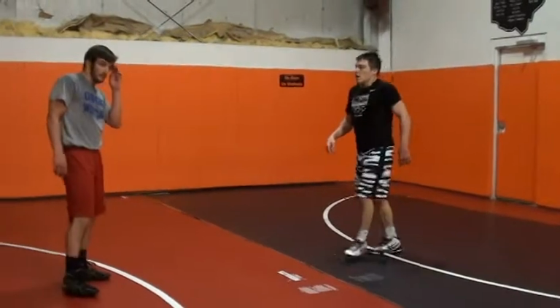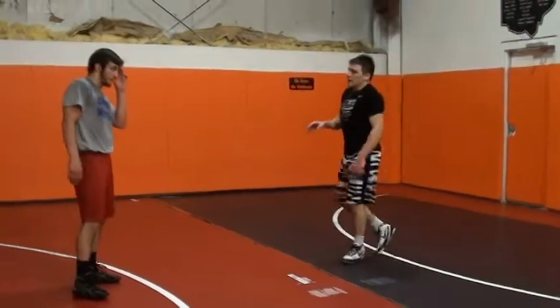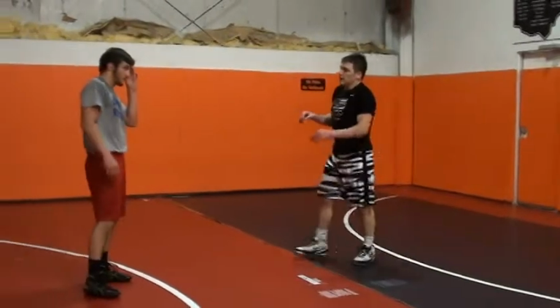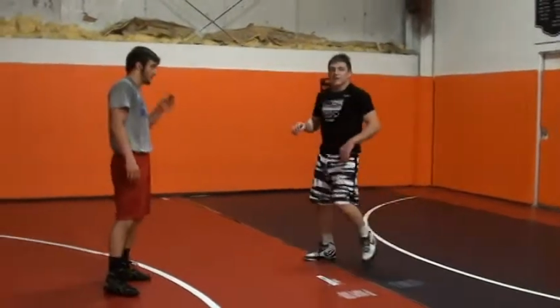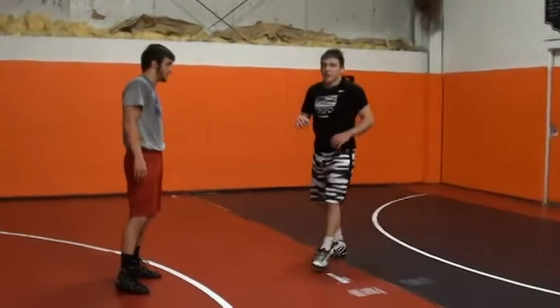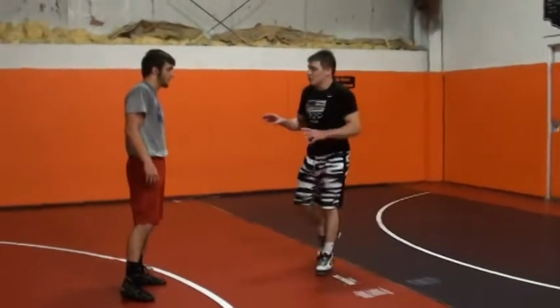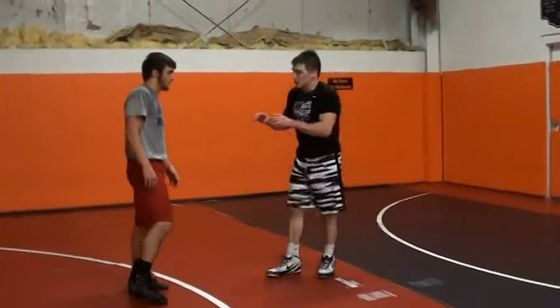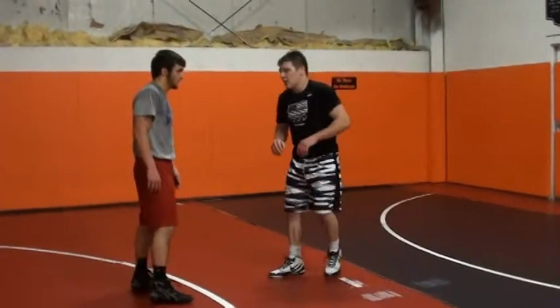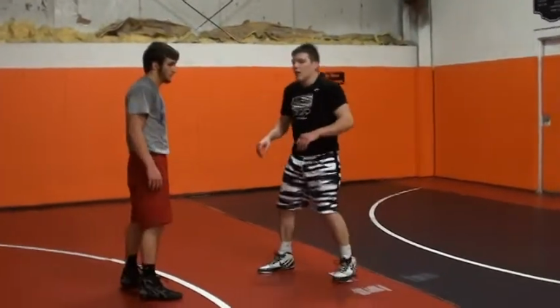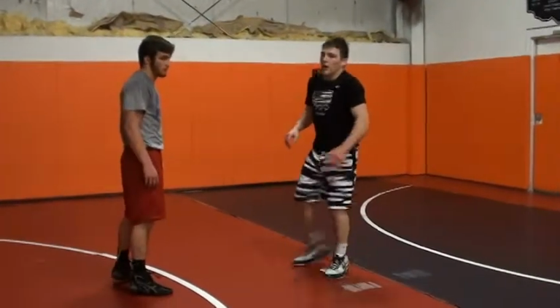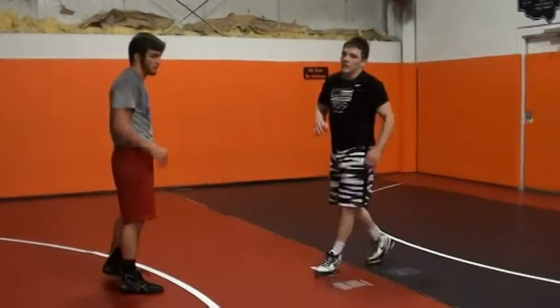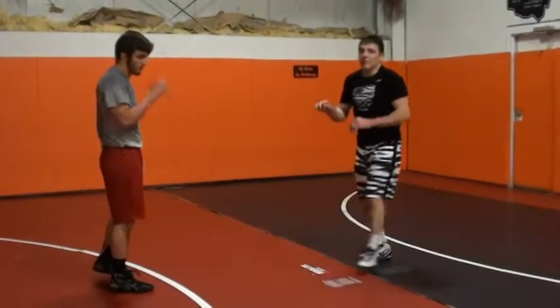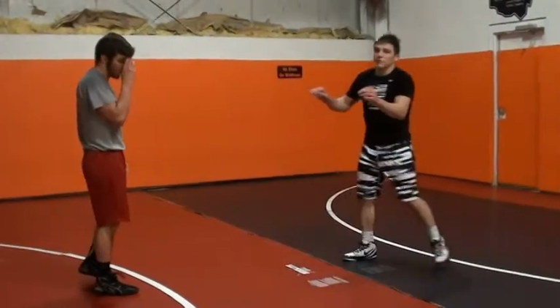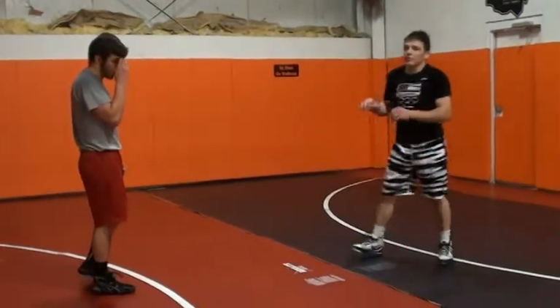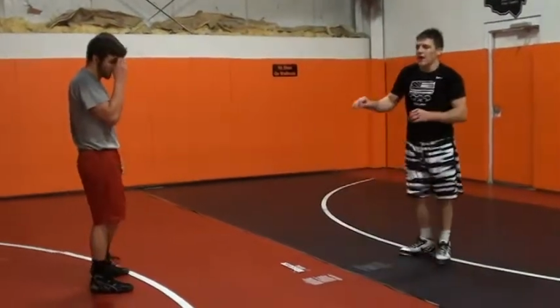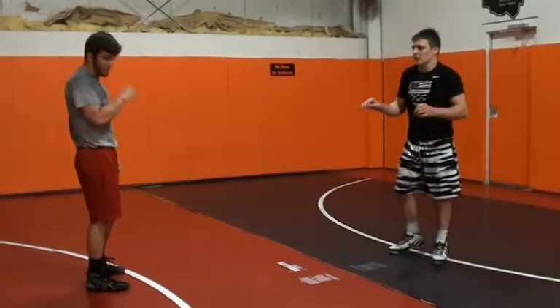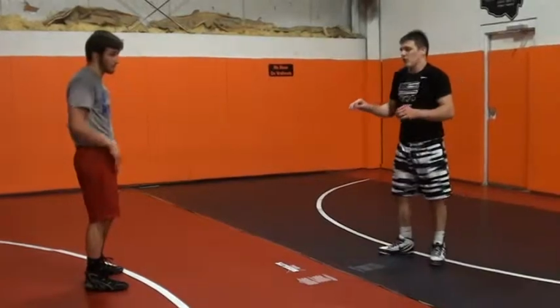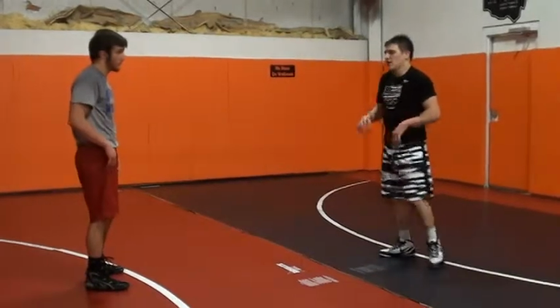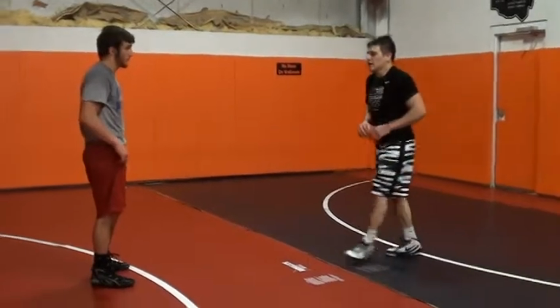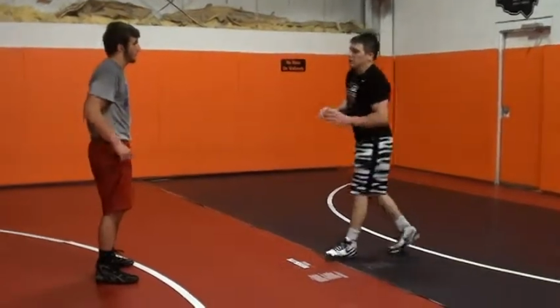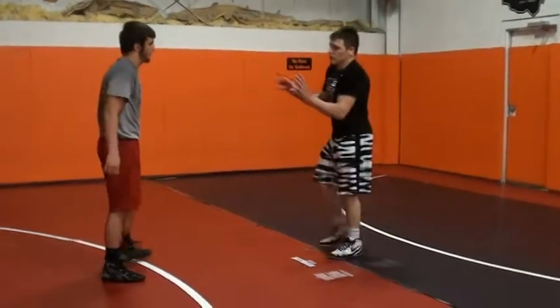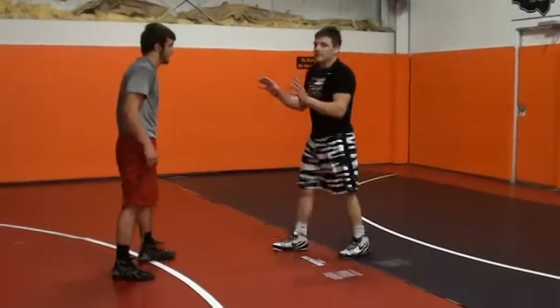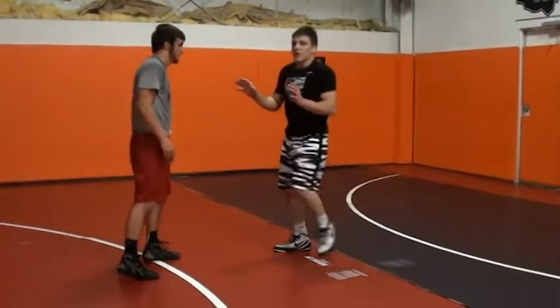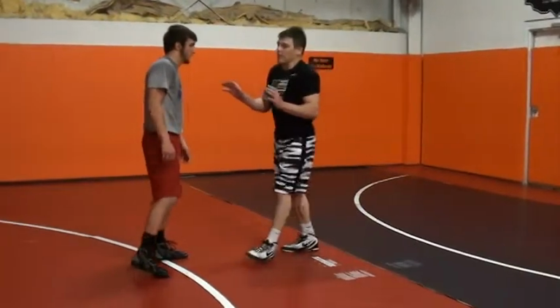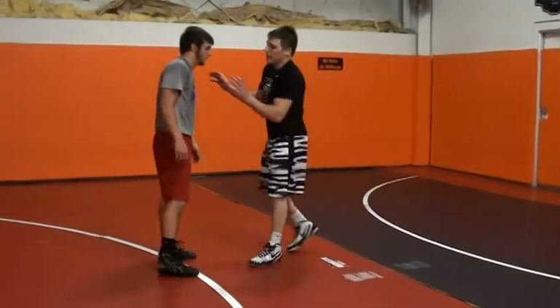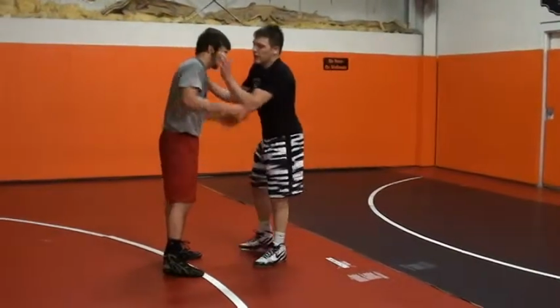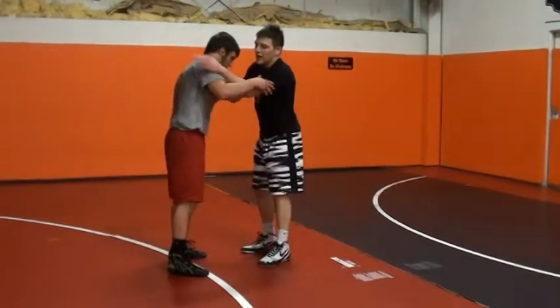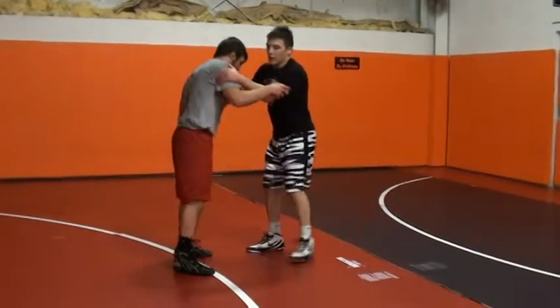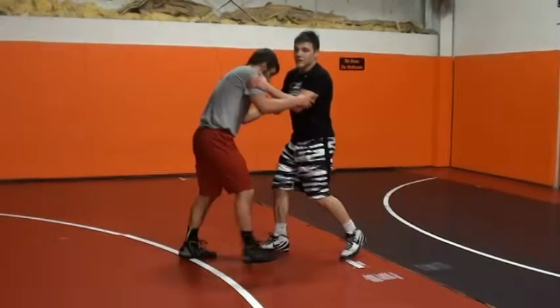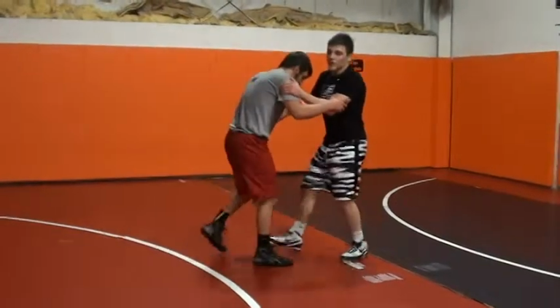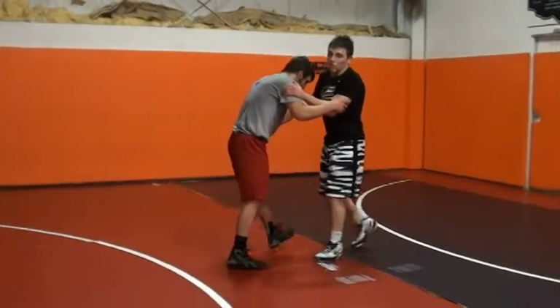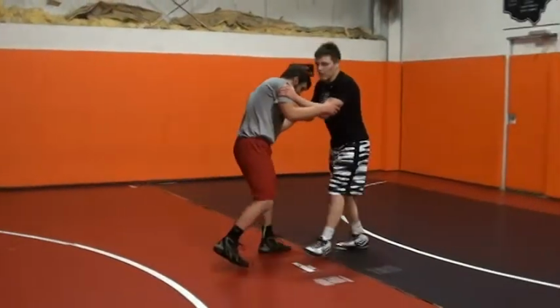Alright, the next duck I like to do is a misdirection duck. So from this position, I'm going to have double inside control on him.